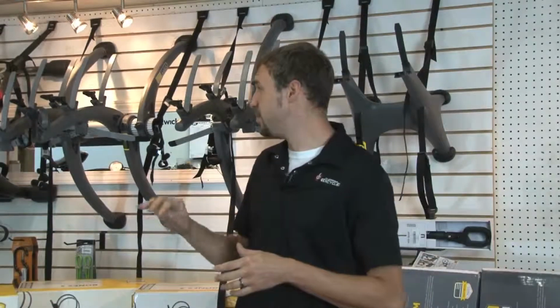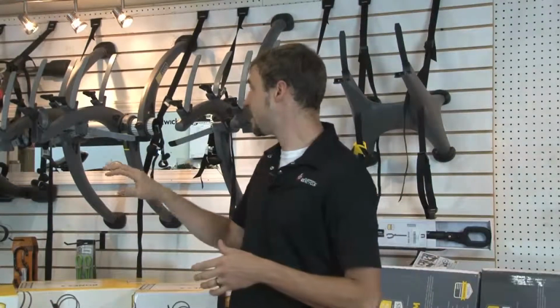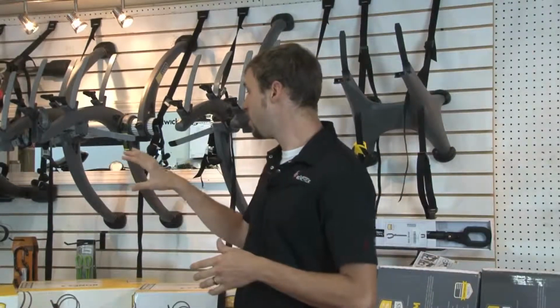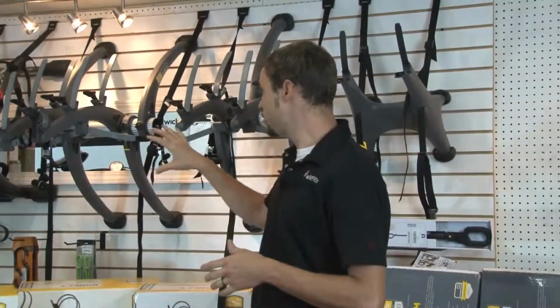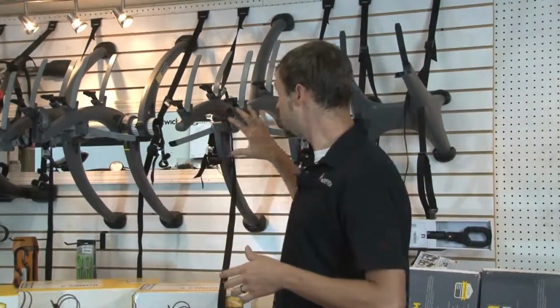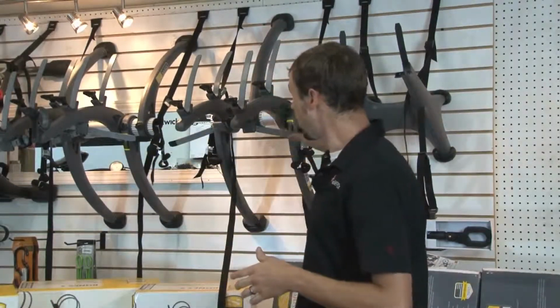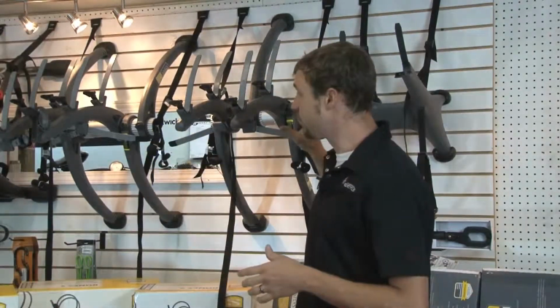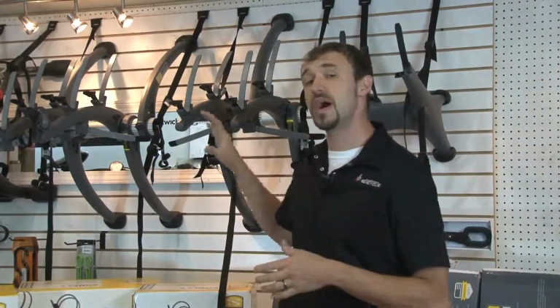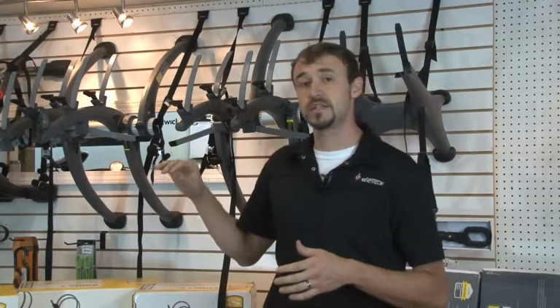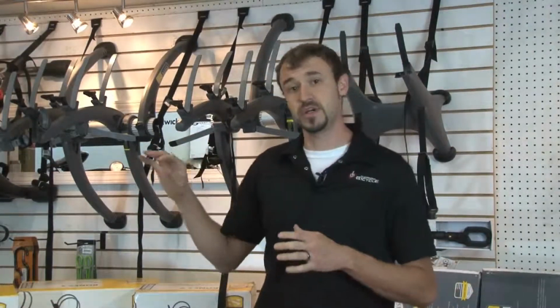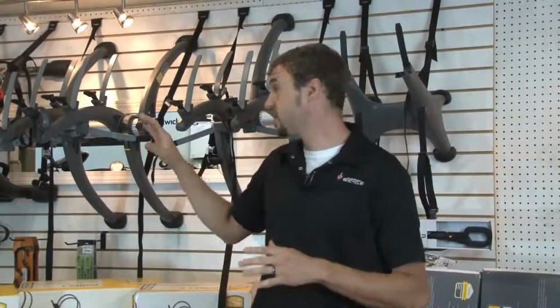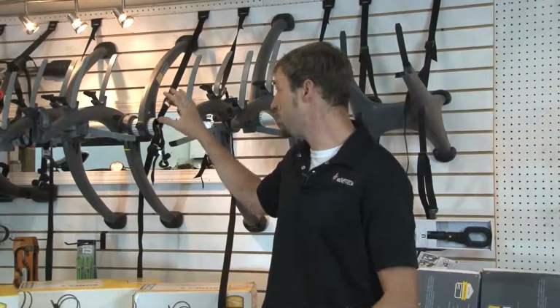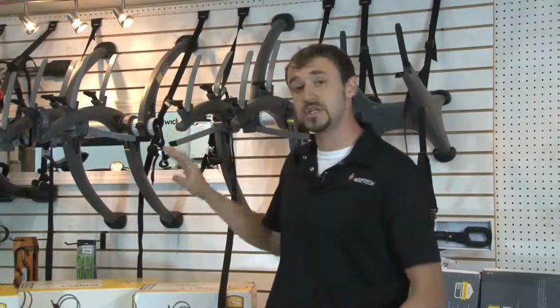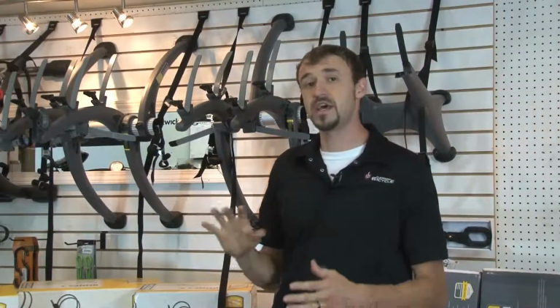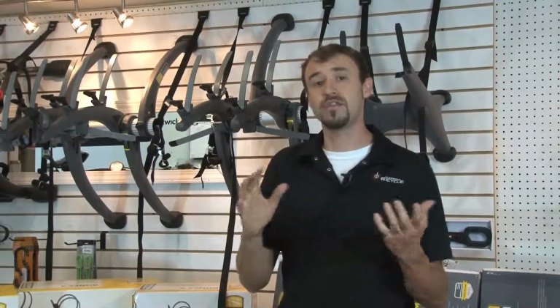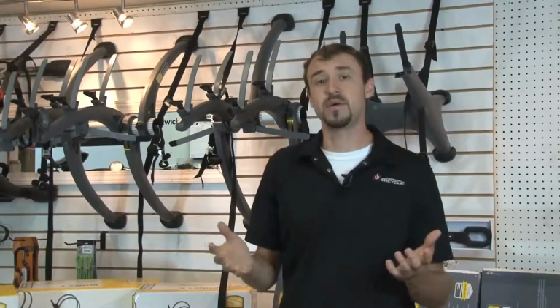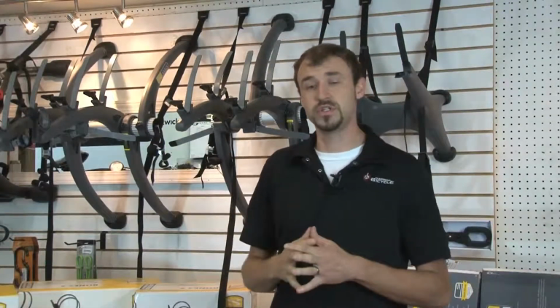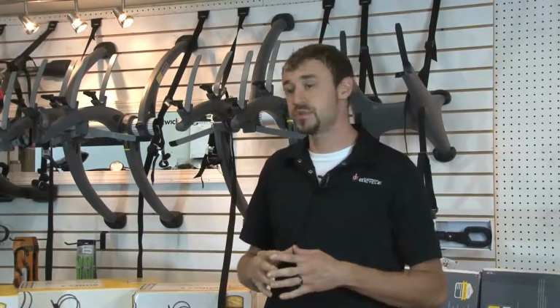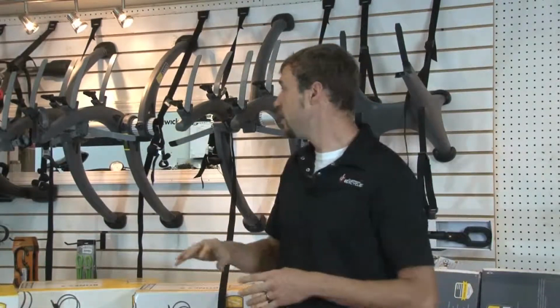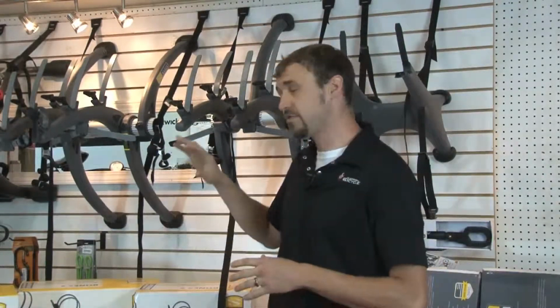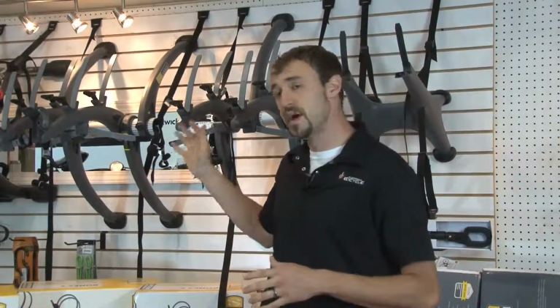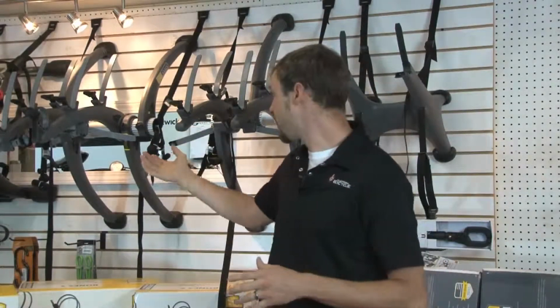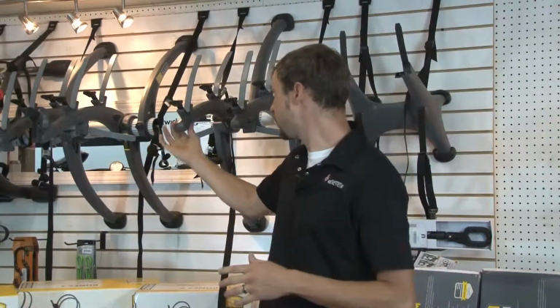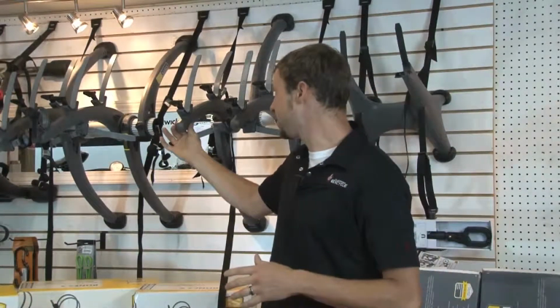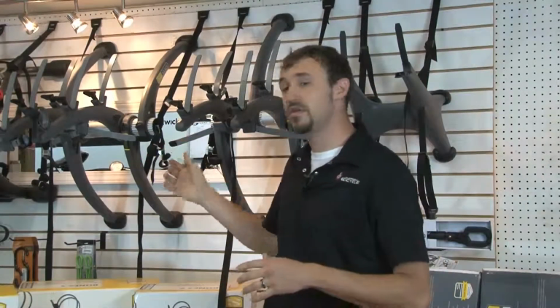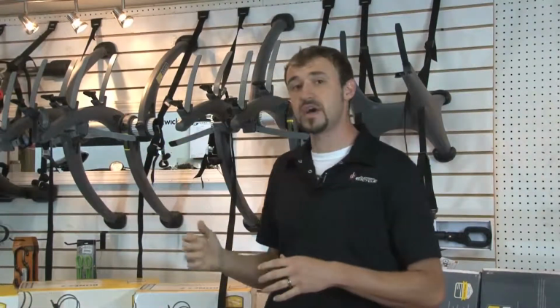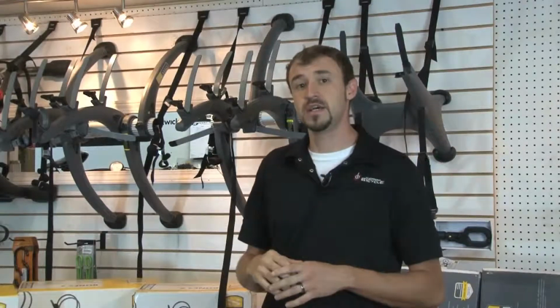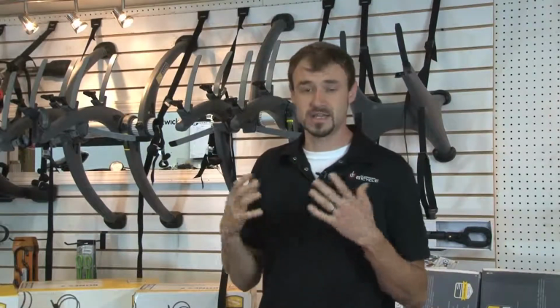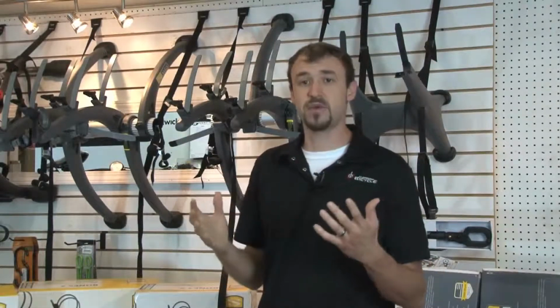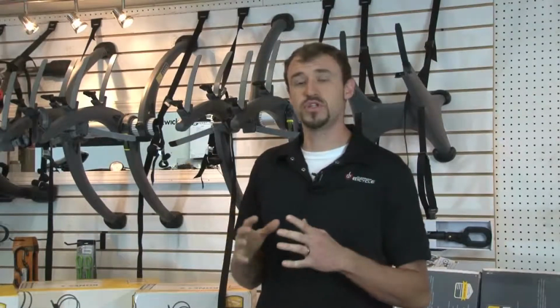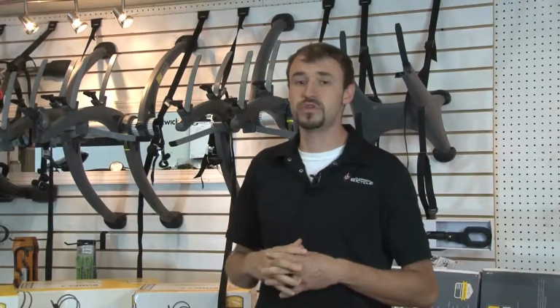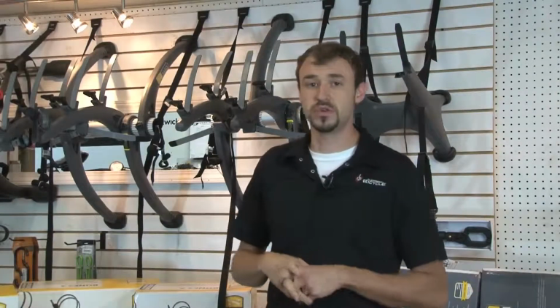The best thing about Saris on all of their racks, especially the Bones, is that they all have lifetime warranties on them, so you don't have to worry about the plastic or anything failing on these racks. It has a lifetime warranty to the original owner.